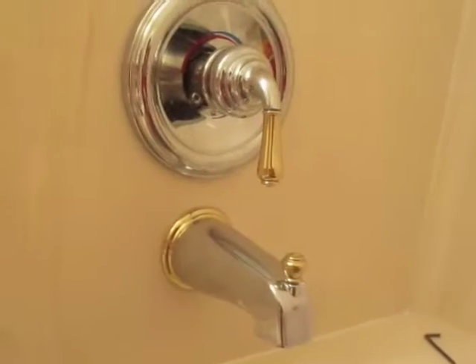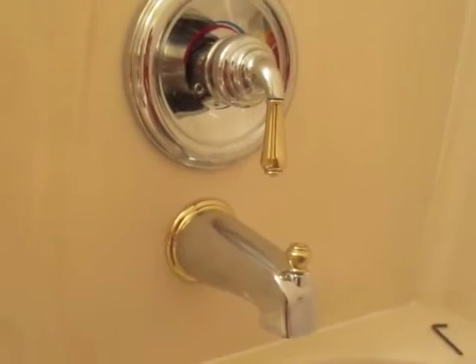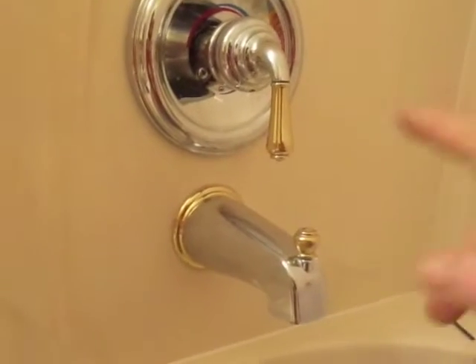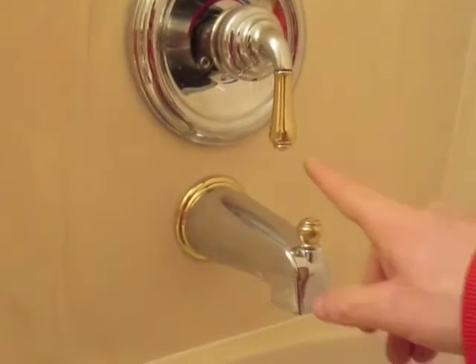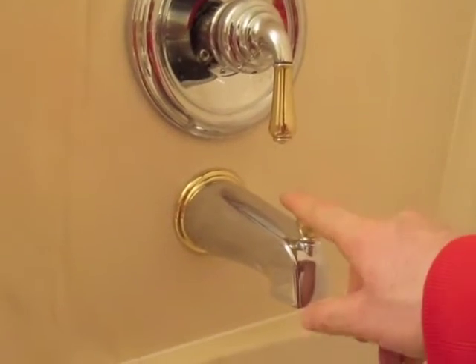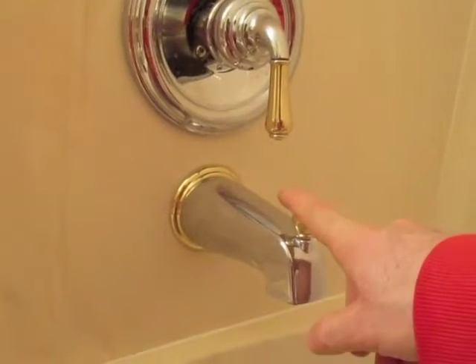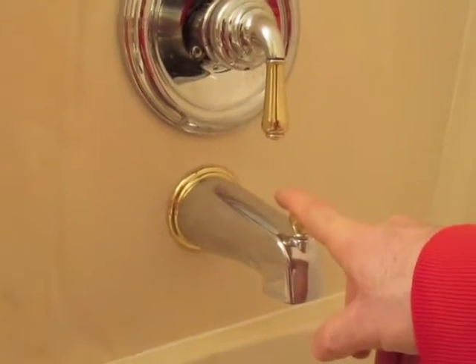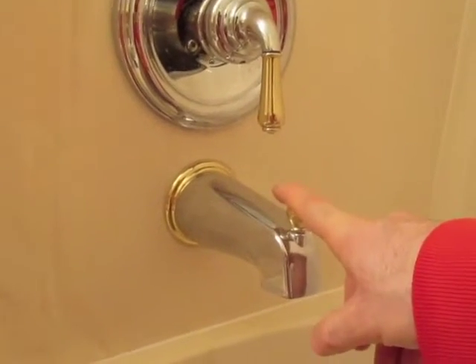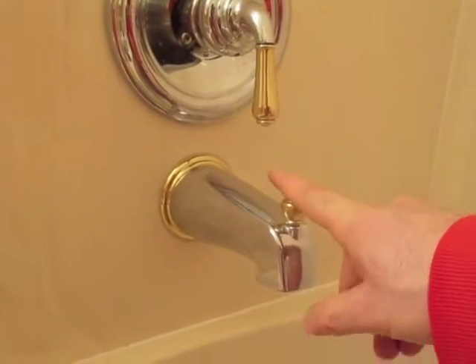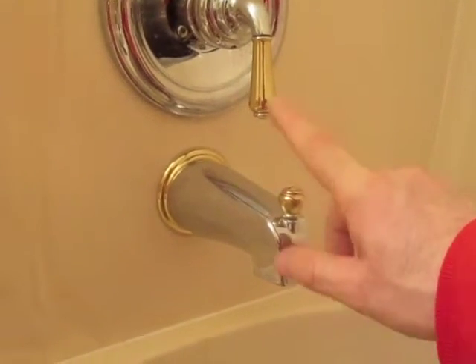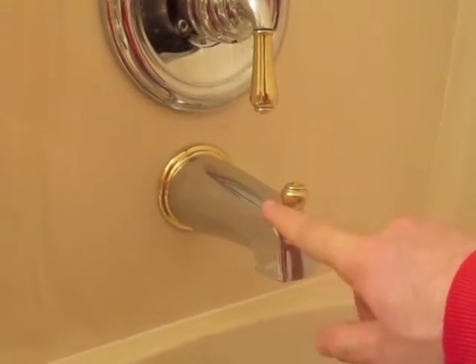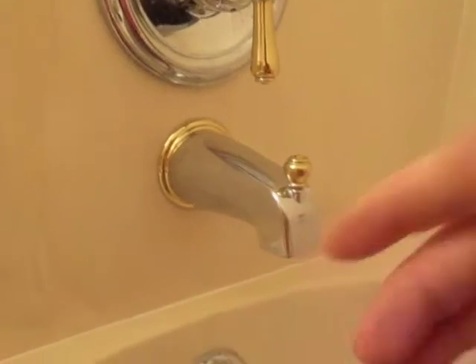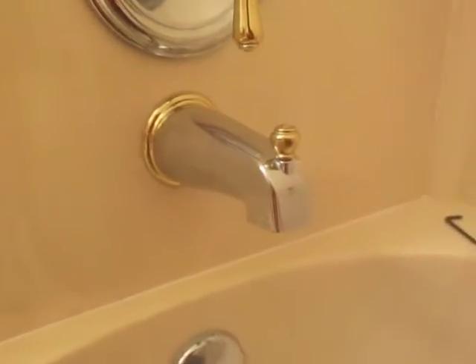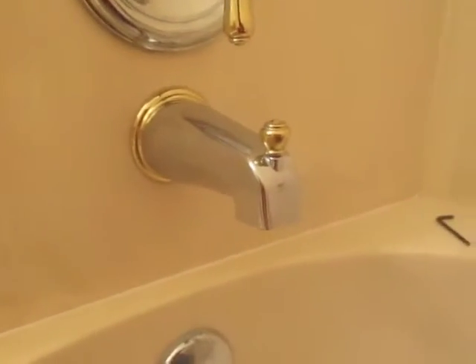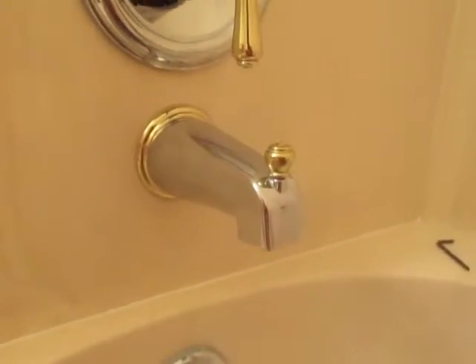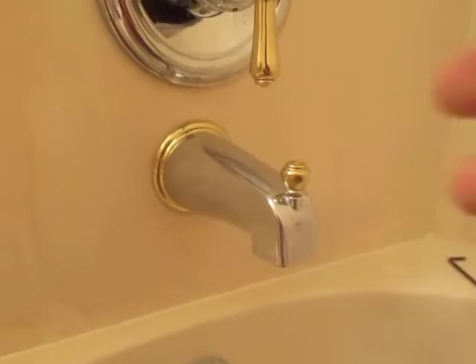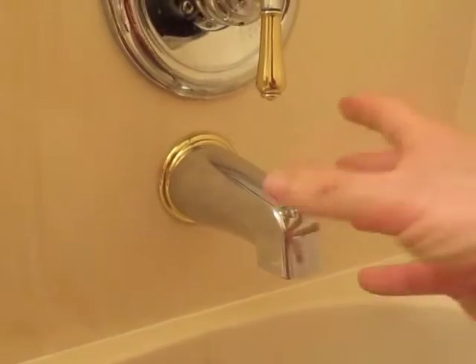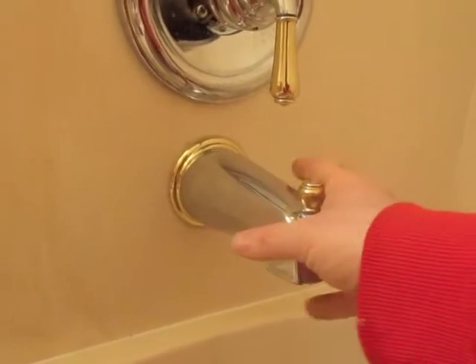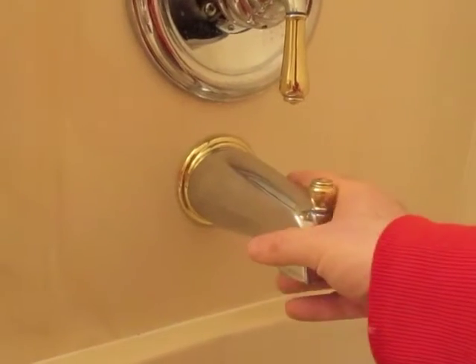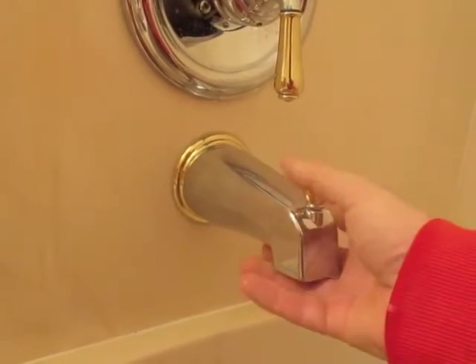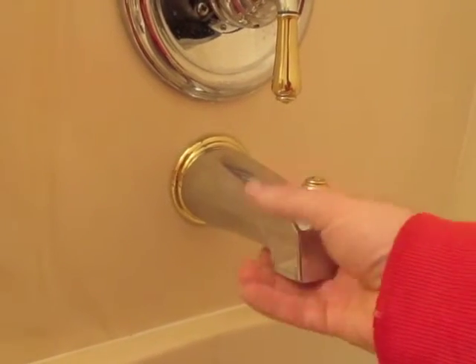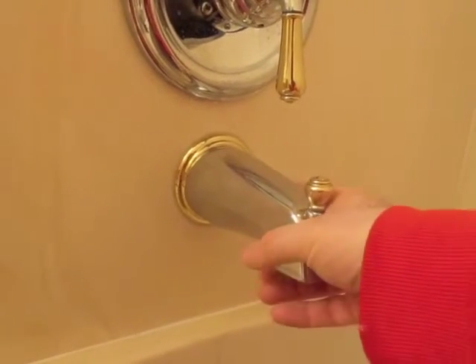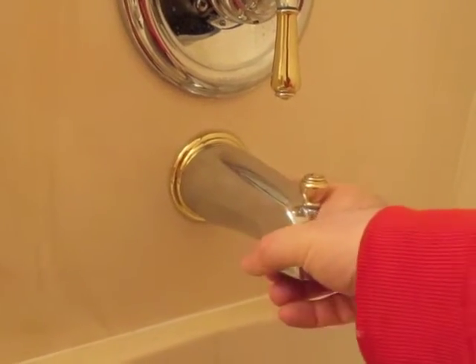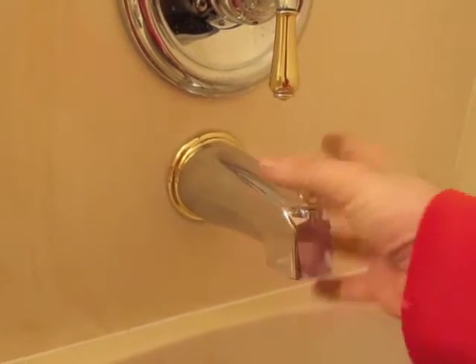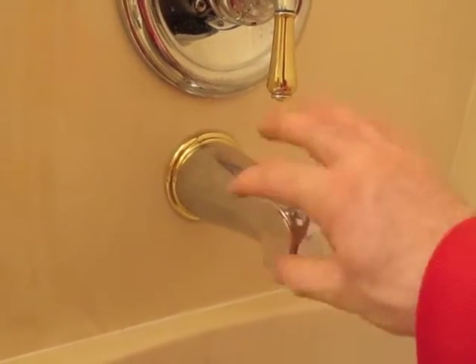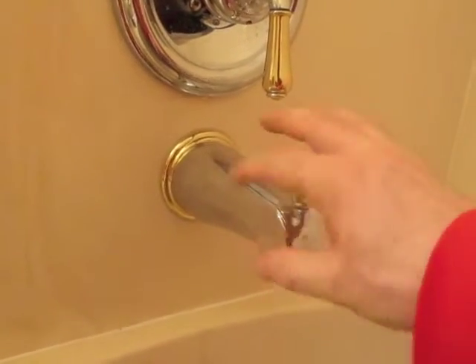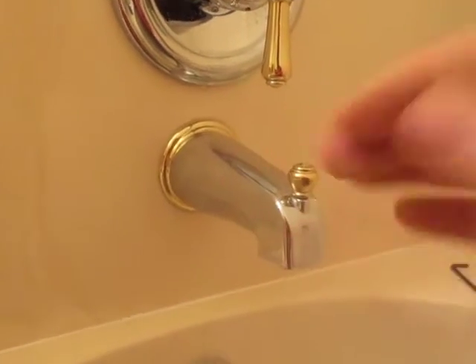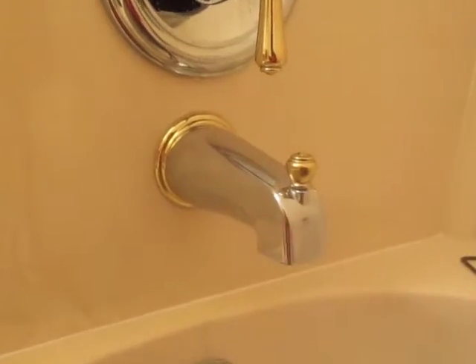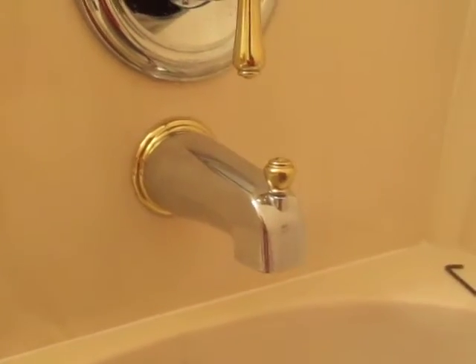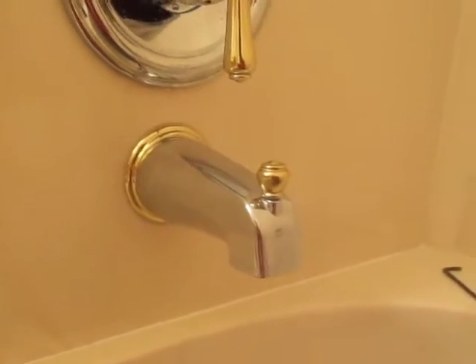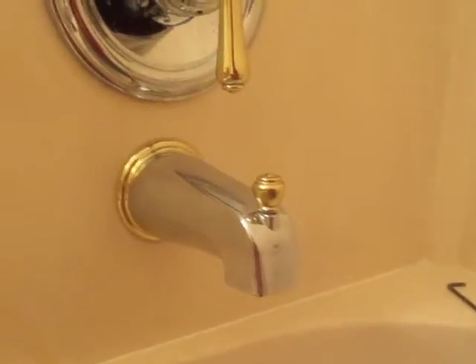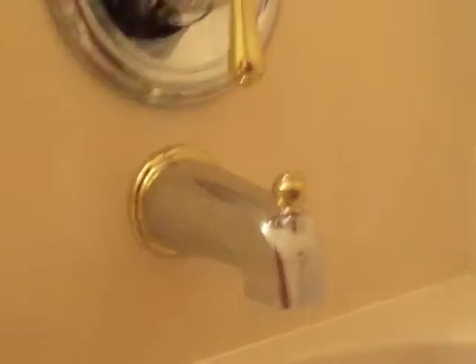Maybe you need to remove your tub spout and hopefully this saves you a bunch of time. A lot of videos you'll see, they'll just grab this, they'll start spinning it and unscrewing it.